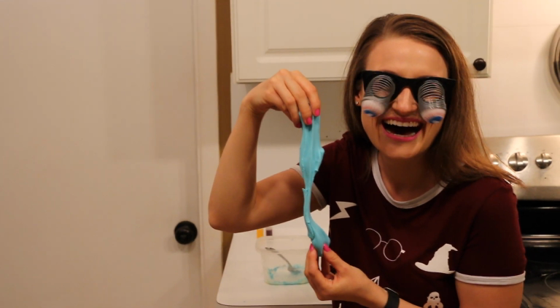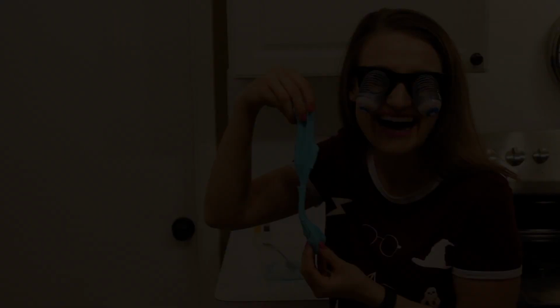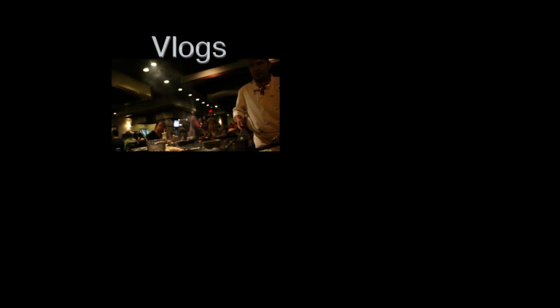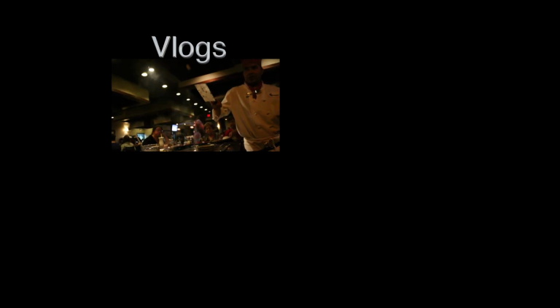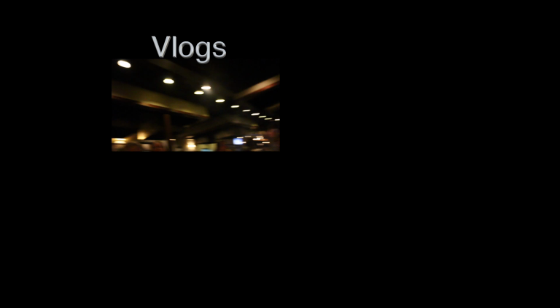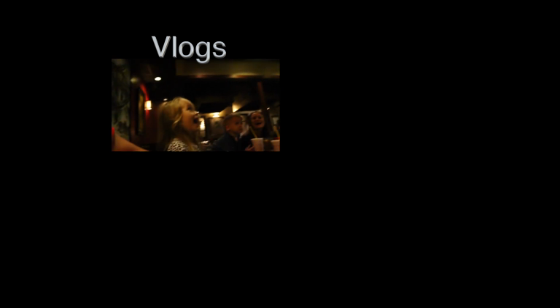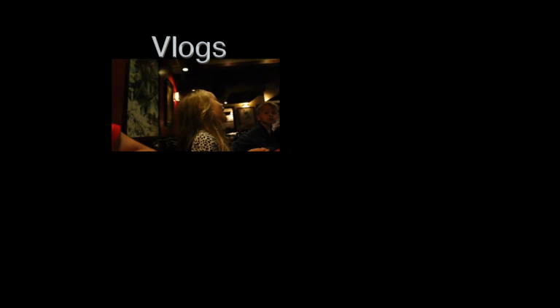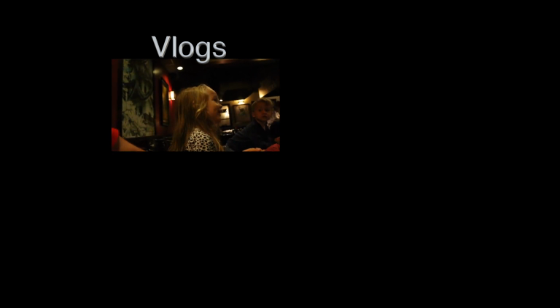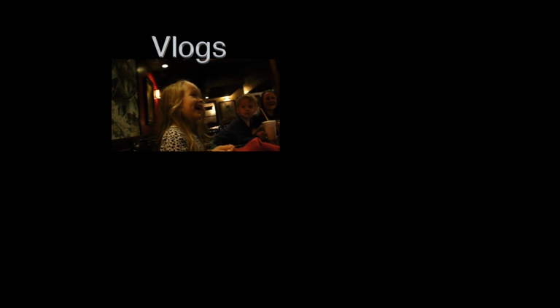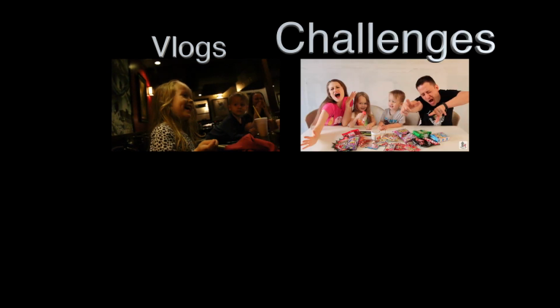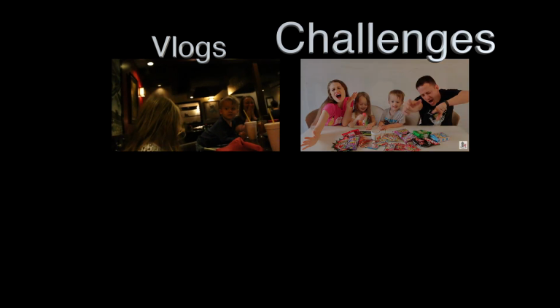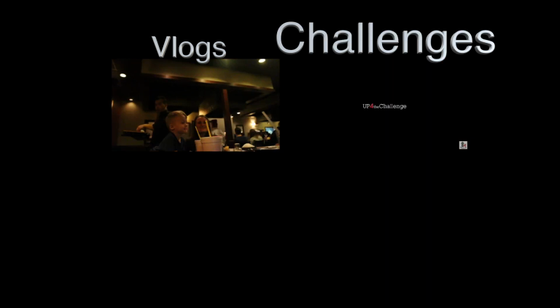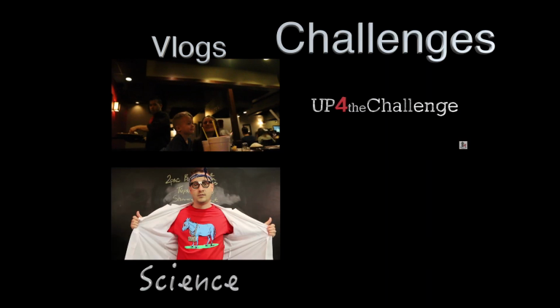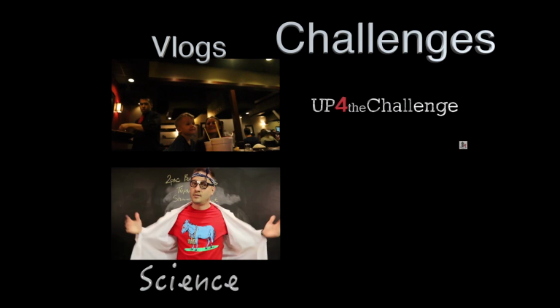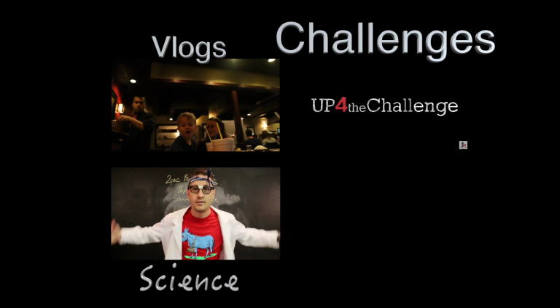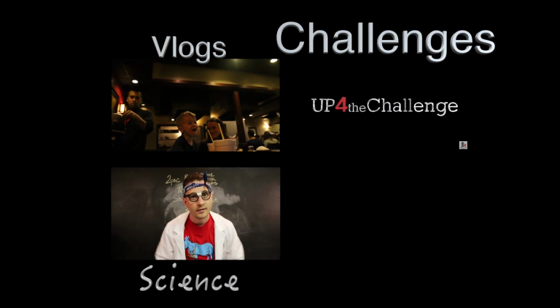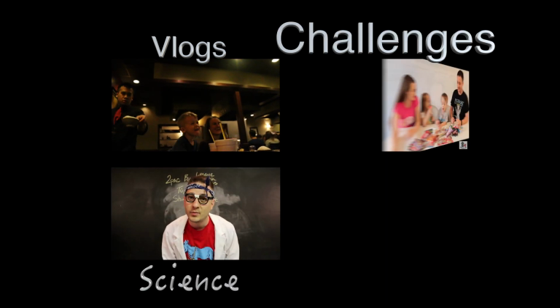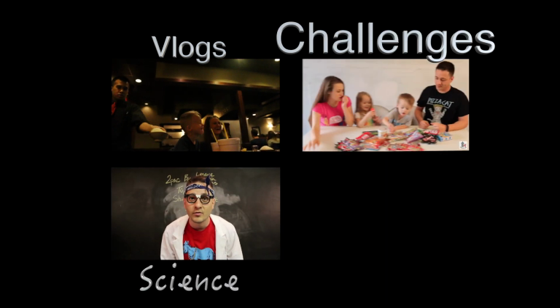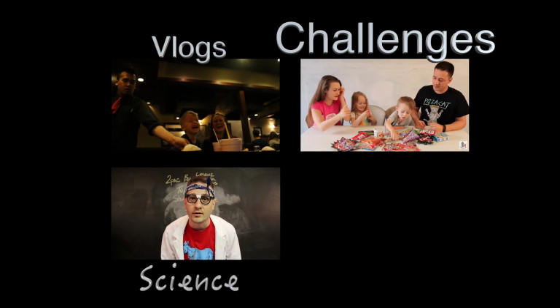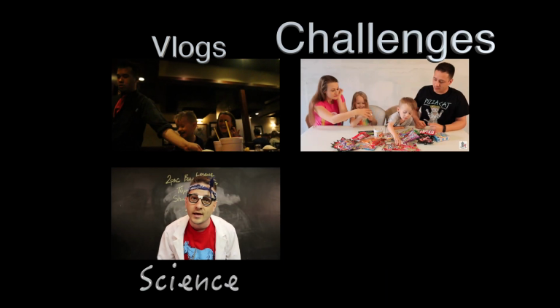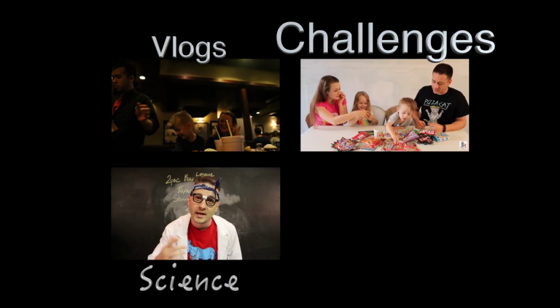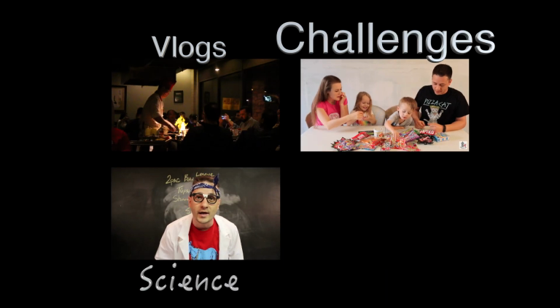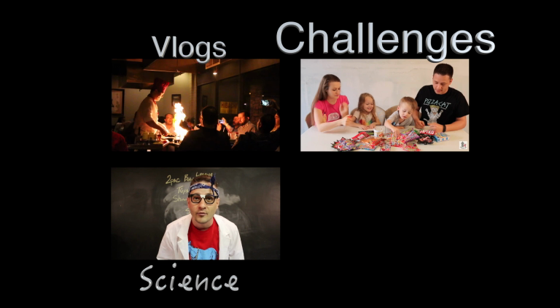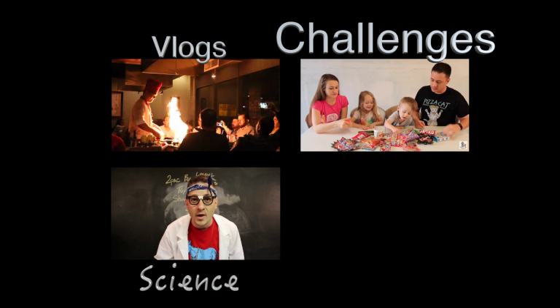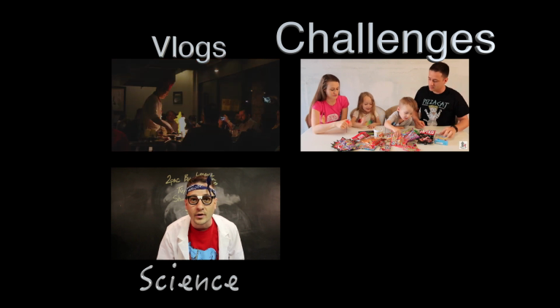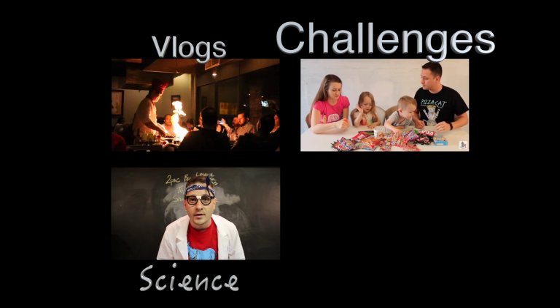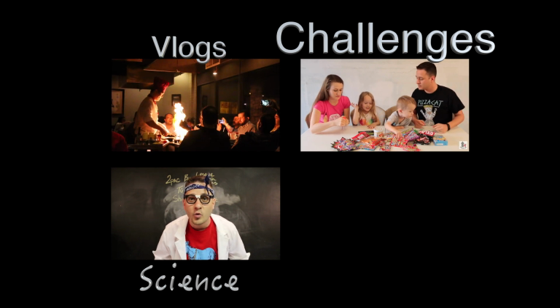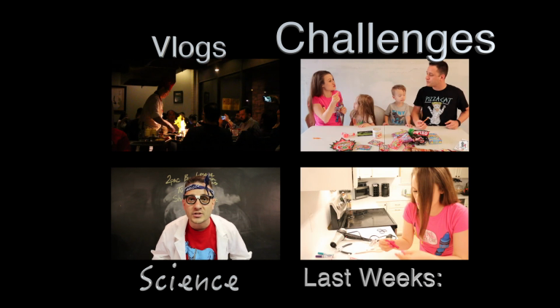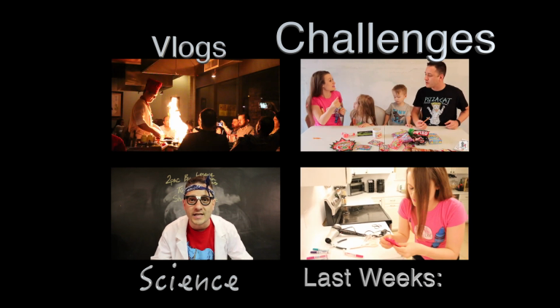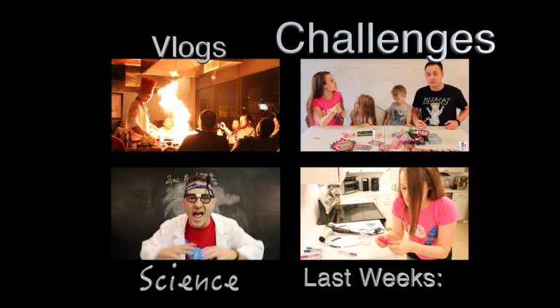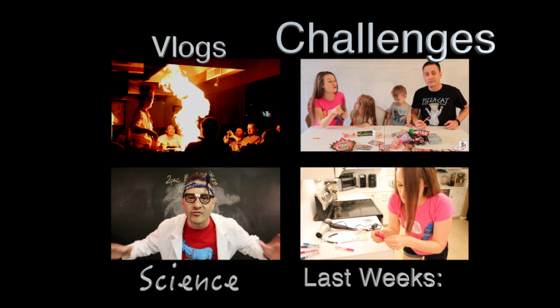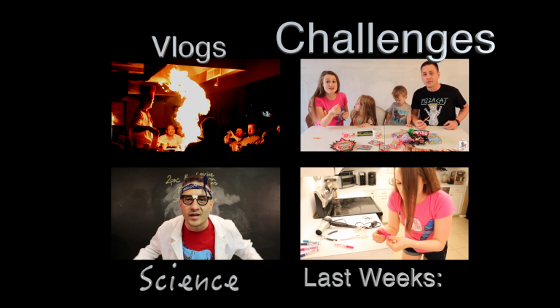Come check out our amazing vlog channel. We also do challenges and my husband has an amazing science channel. And just in case you missed it, here's last week's video.